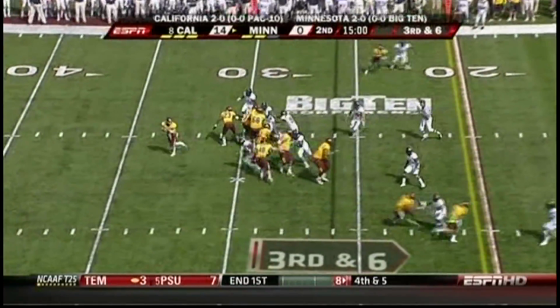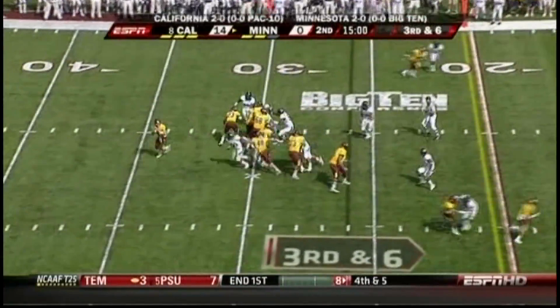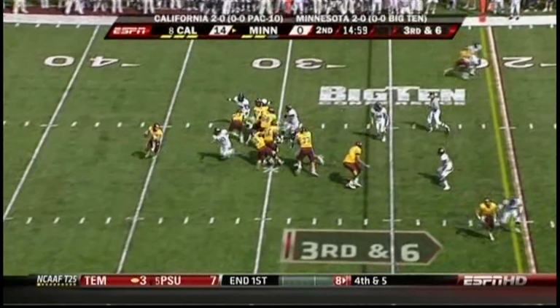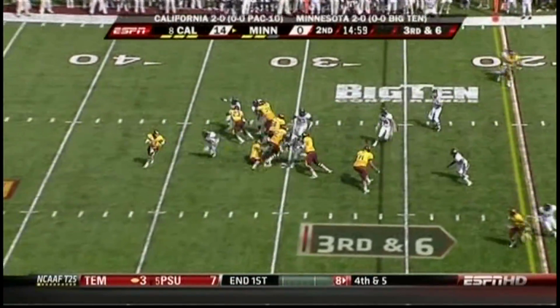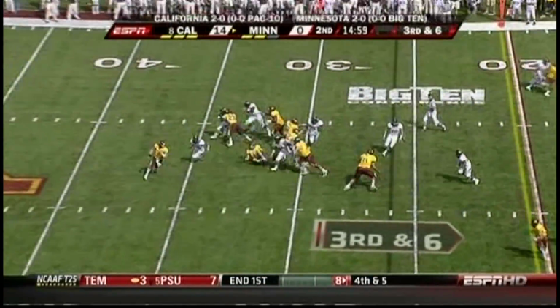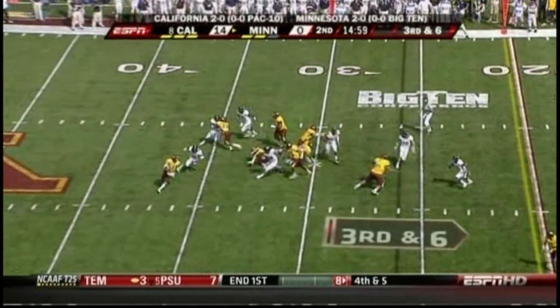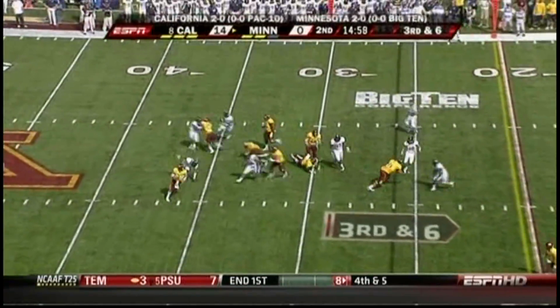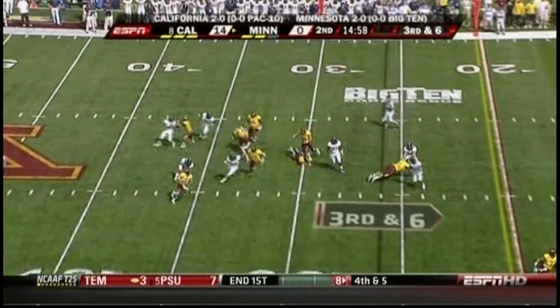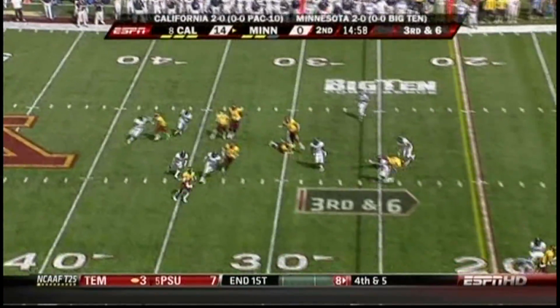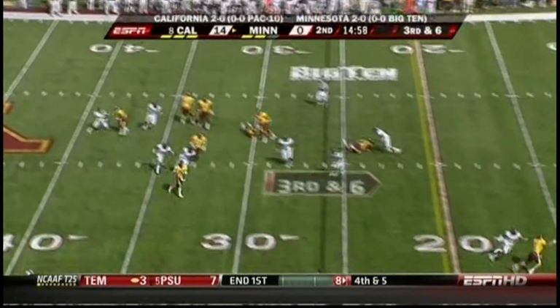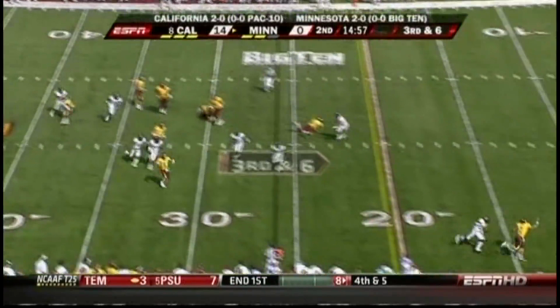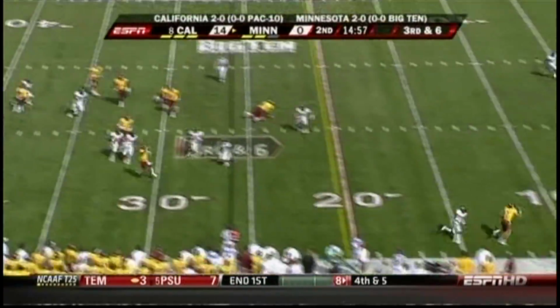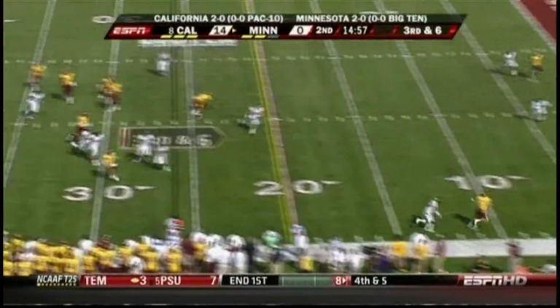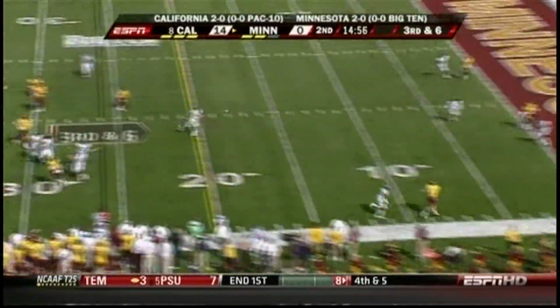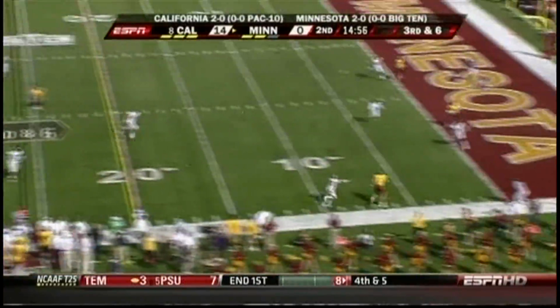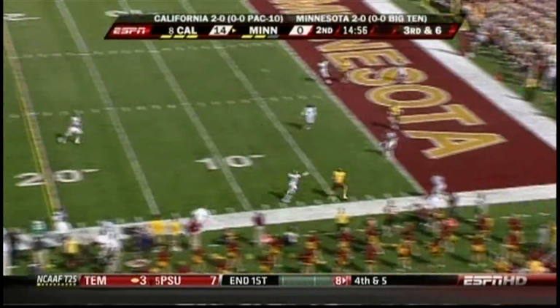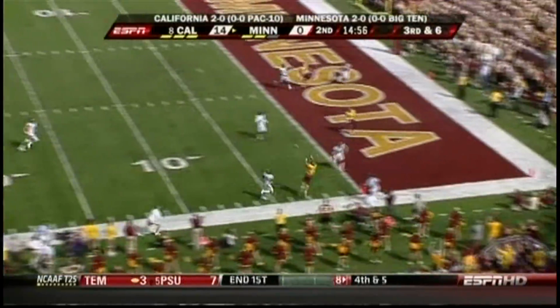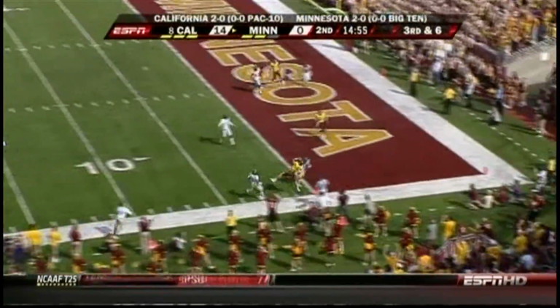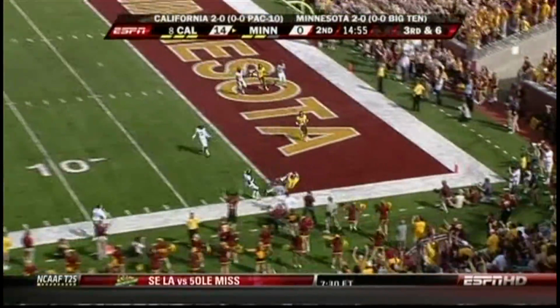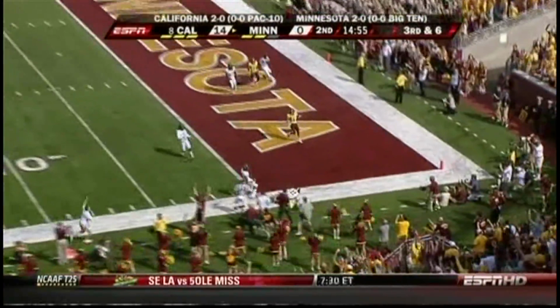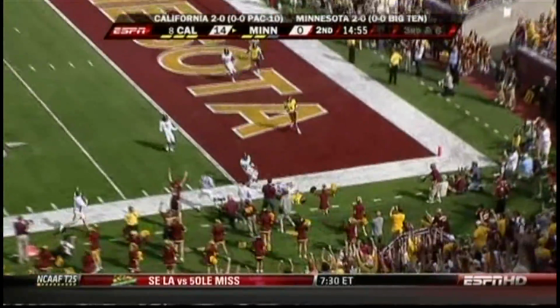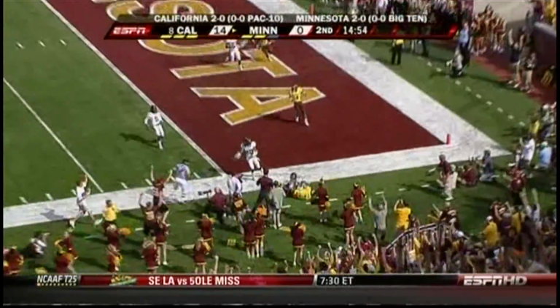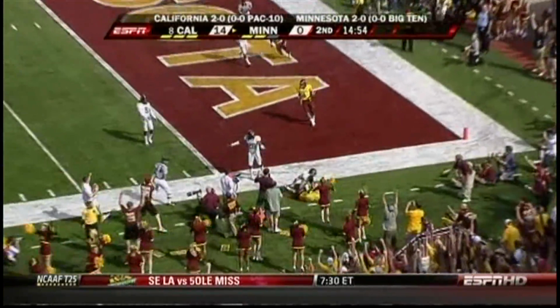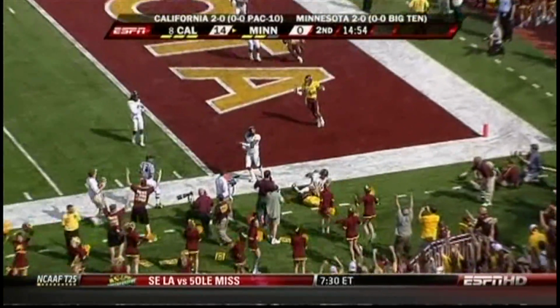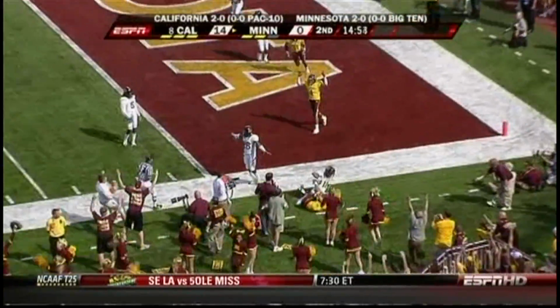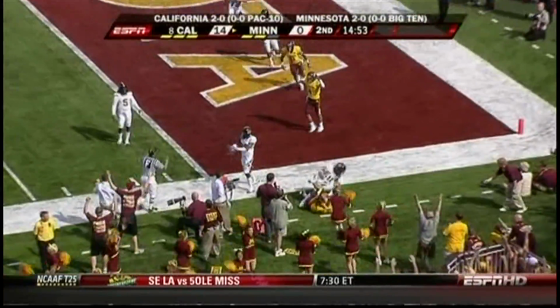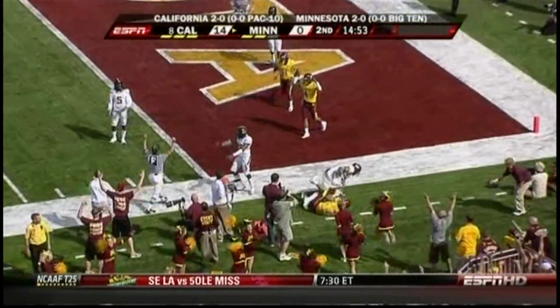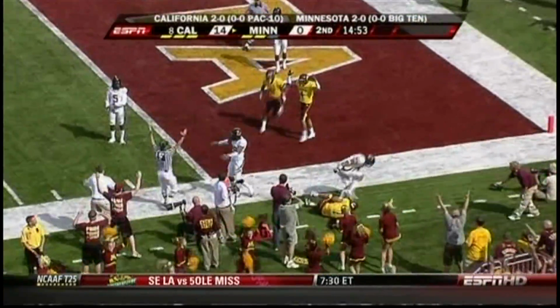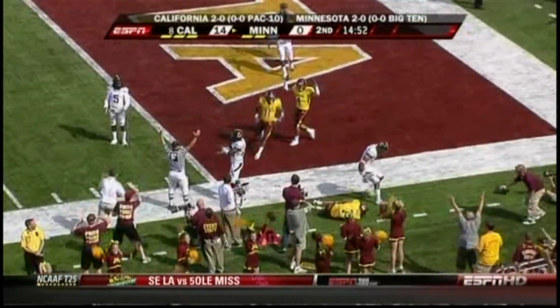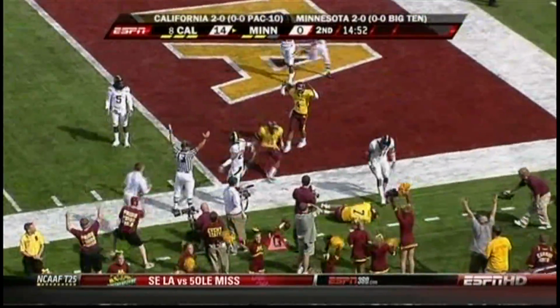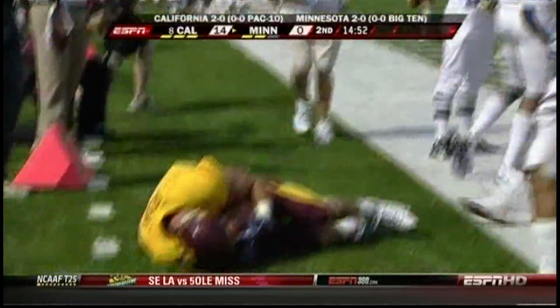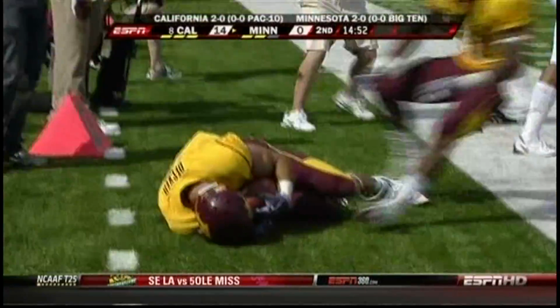Weber rolling out, and he's going to throw deep for Decker. What a grab! Touchdown, Minnesota!